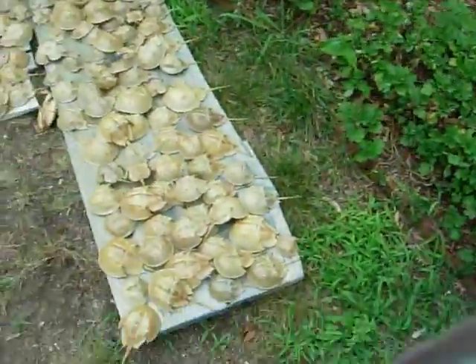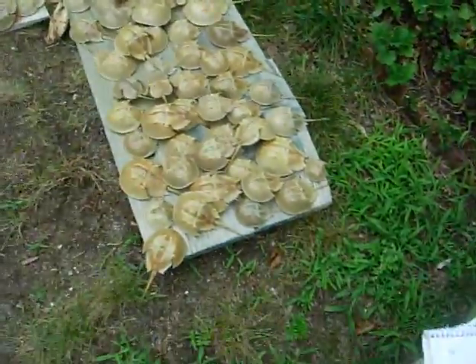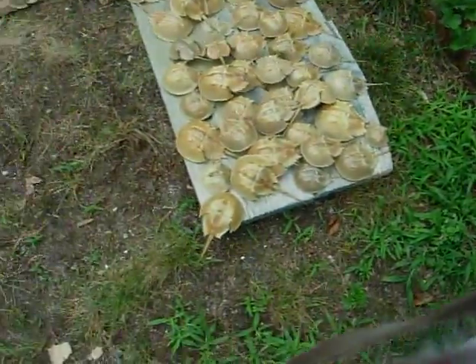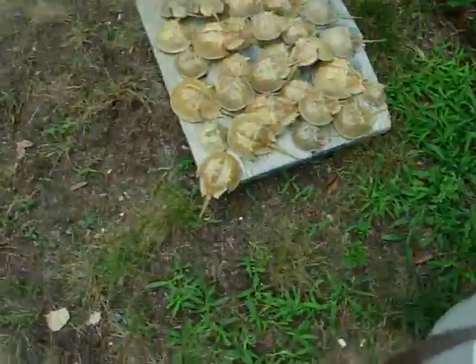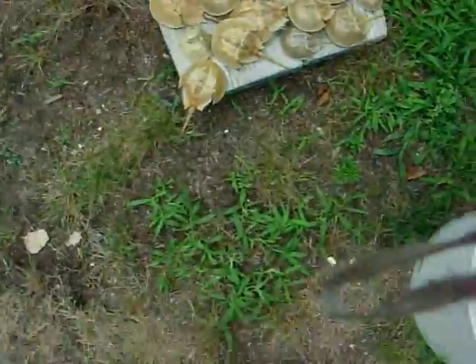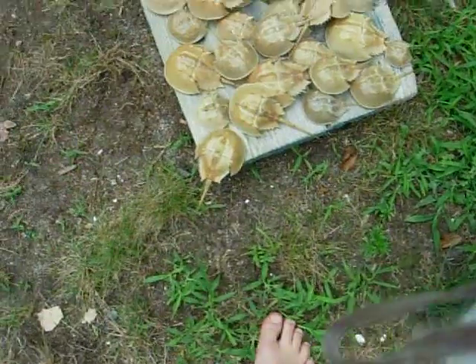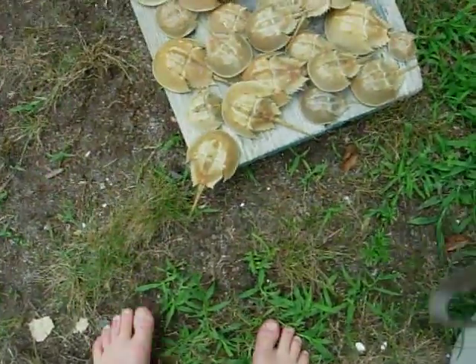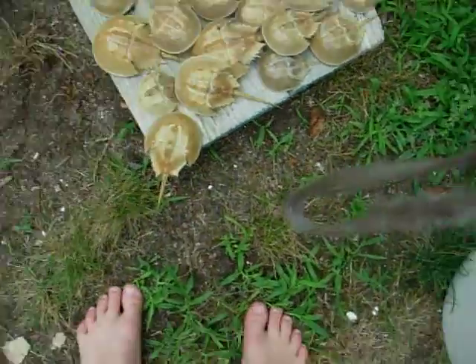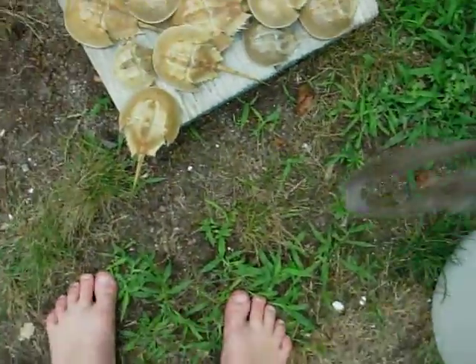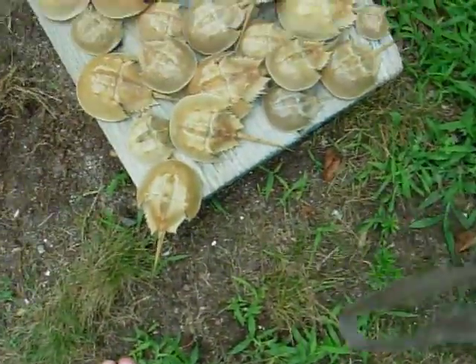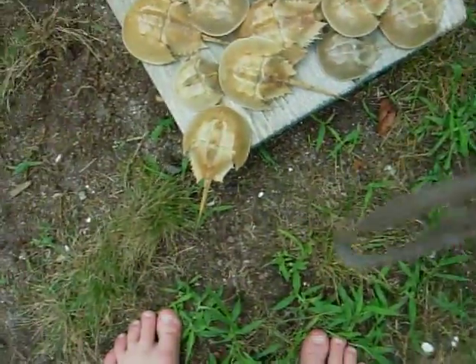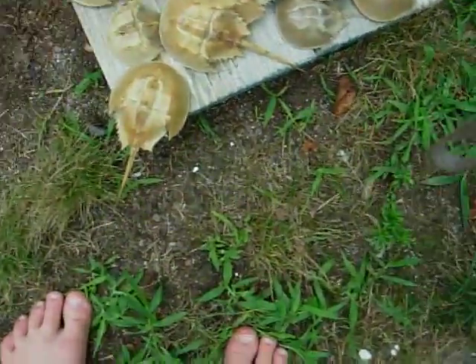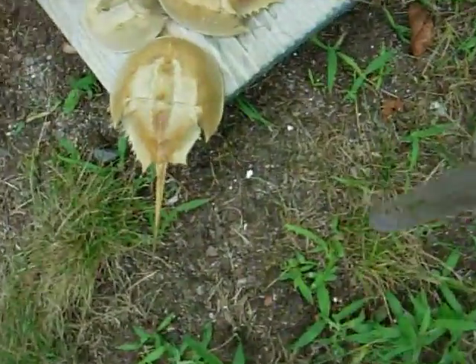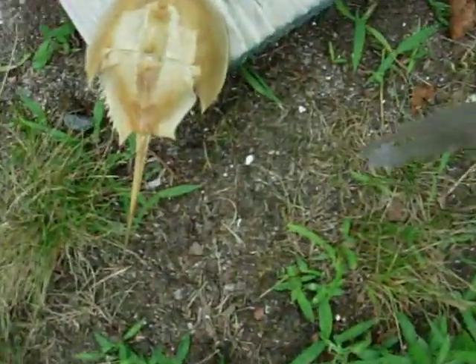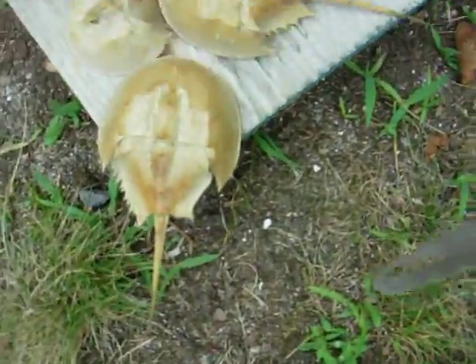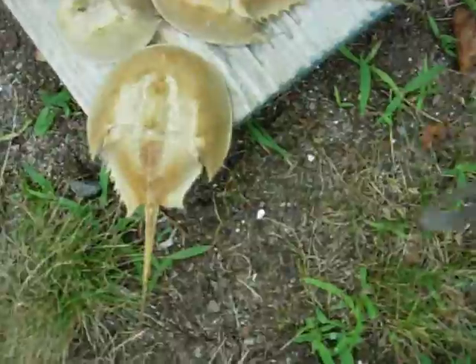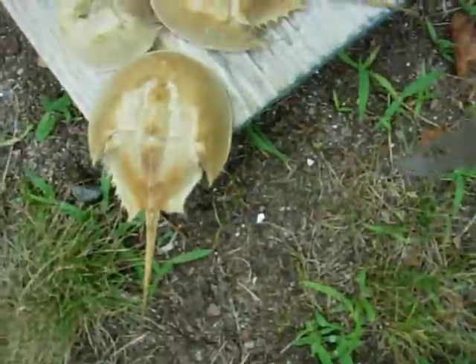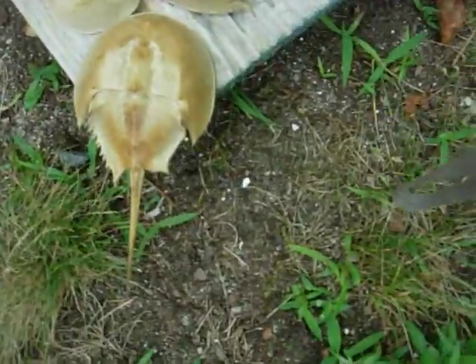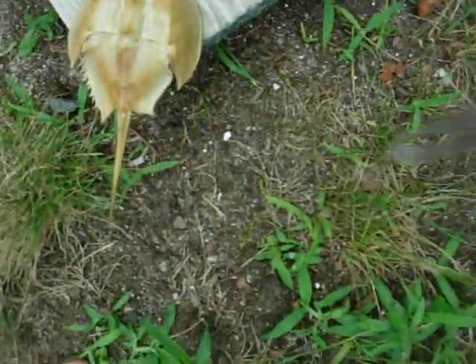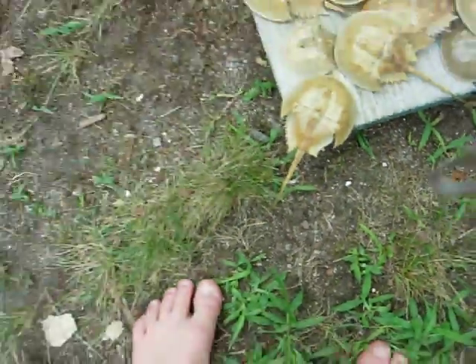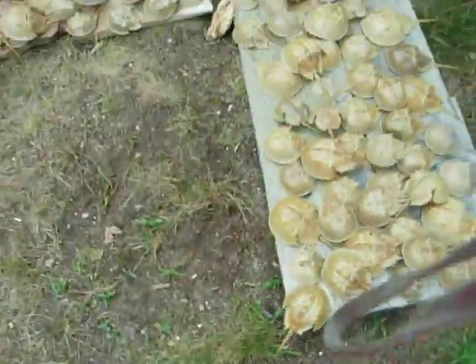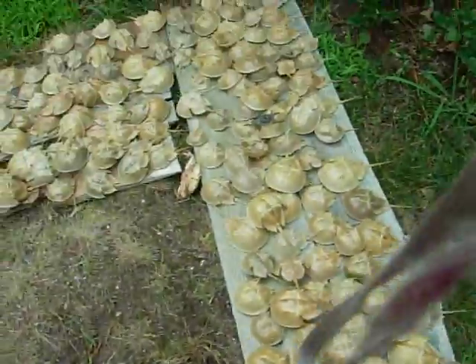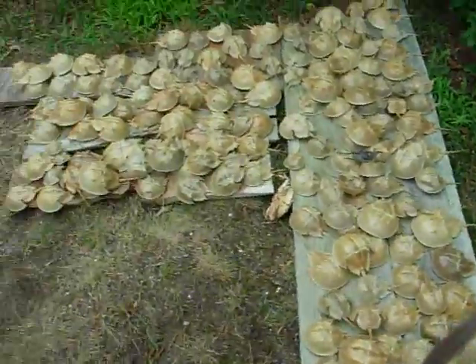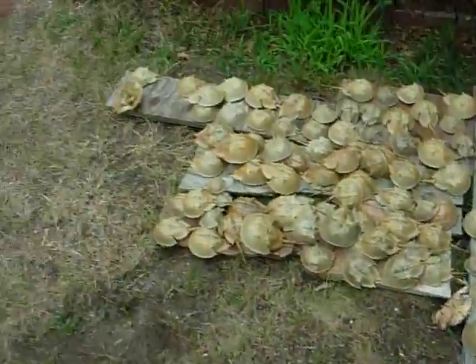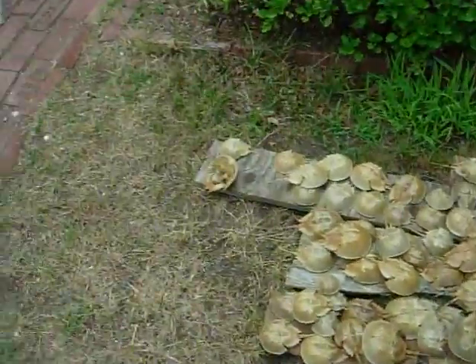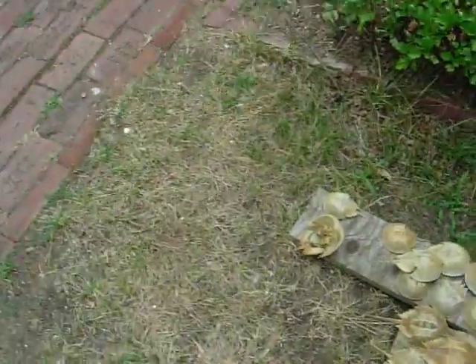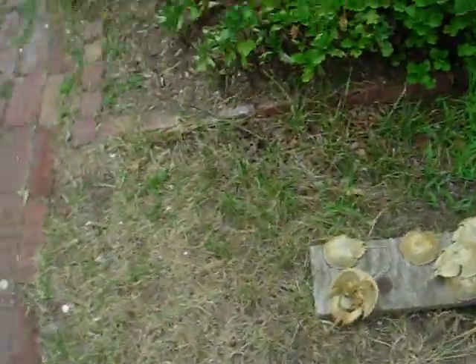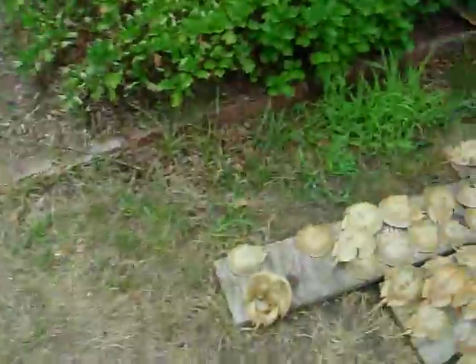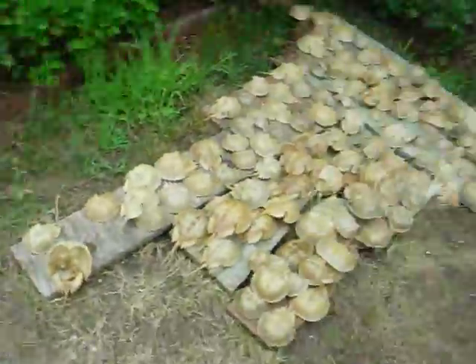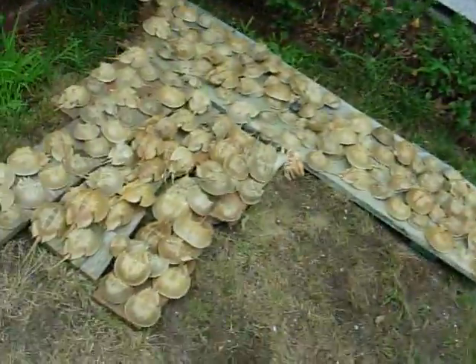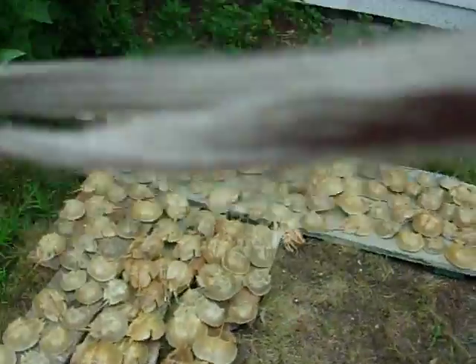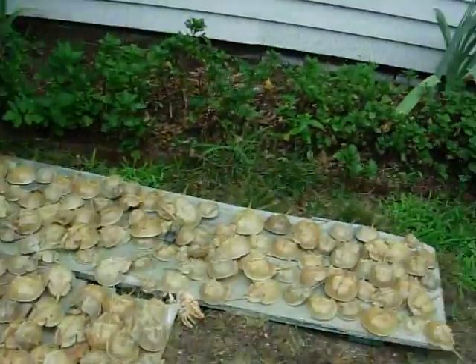Before I go, I have a couple more facts. Do you know that their shells are made of a sugar called chitin? And don't eat this — don't eat a horsey crab. Just so you know.